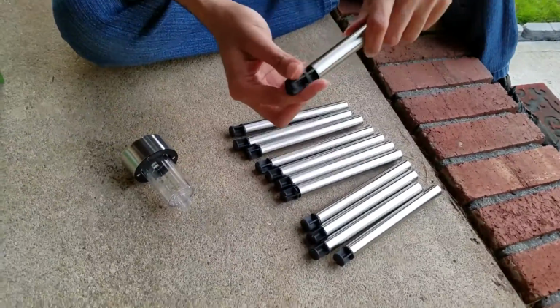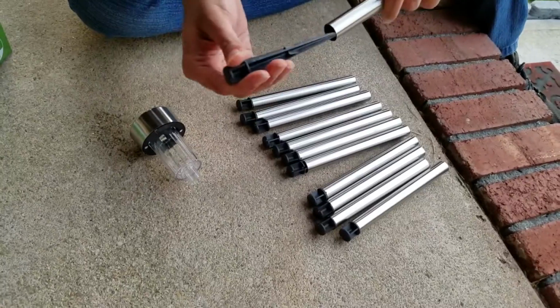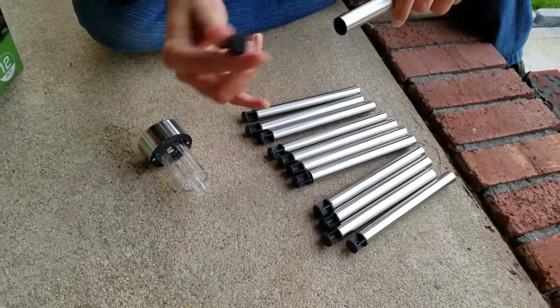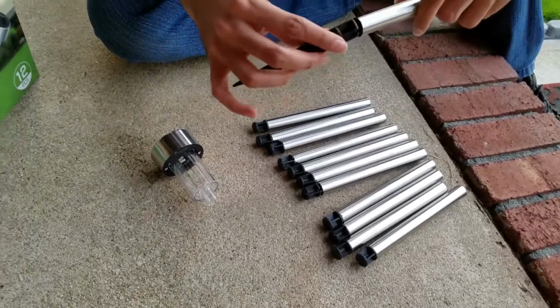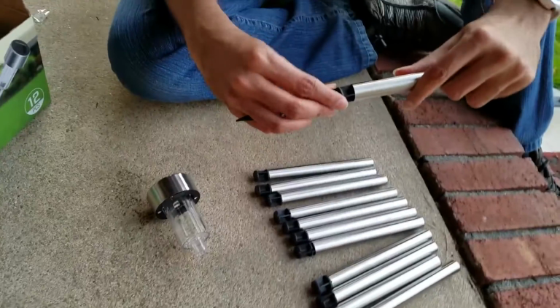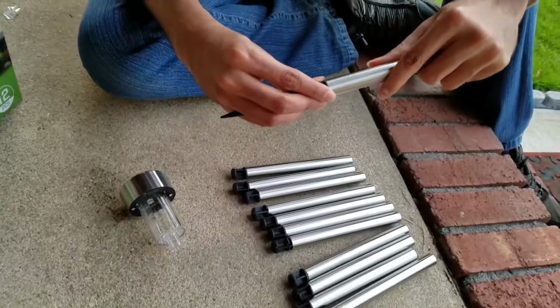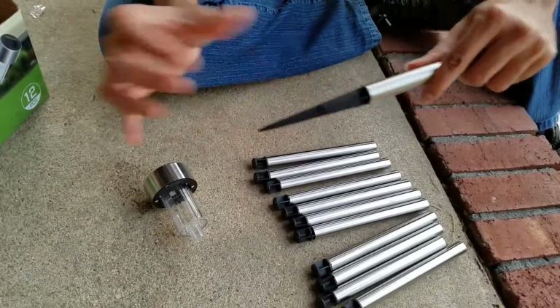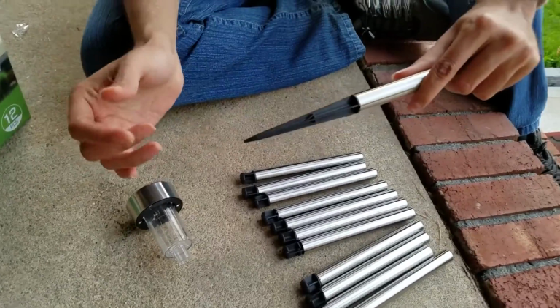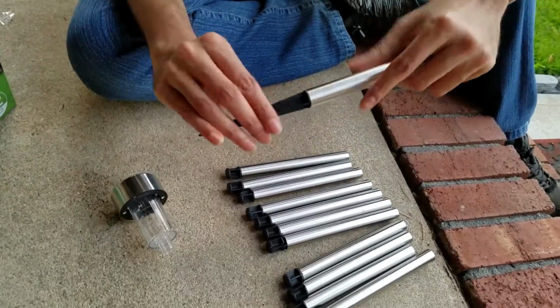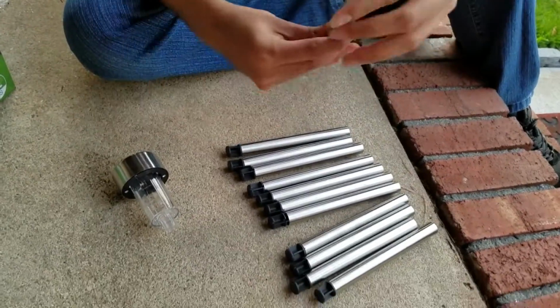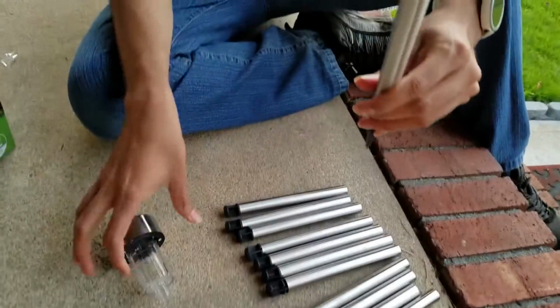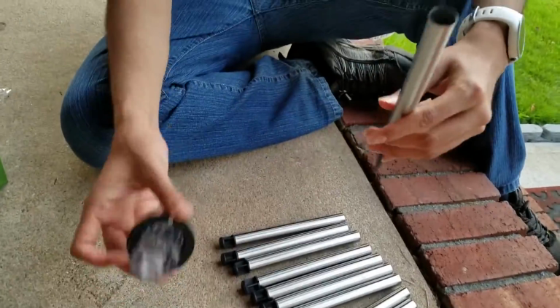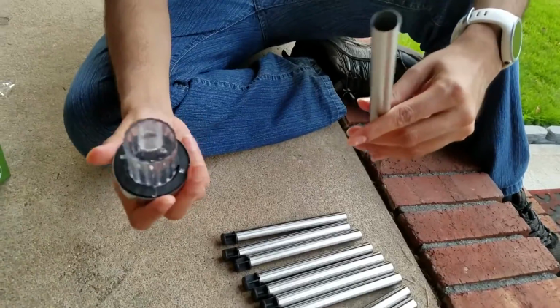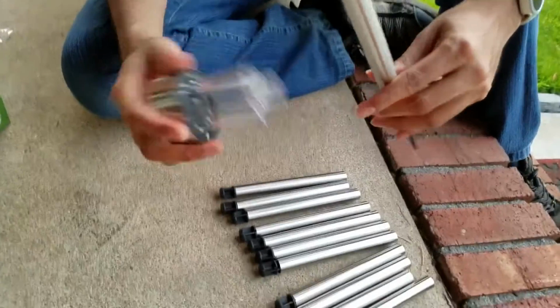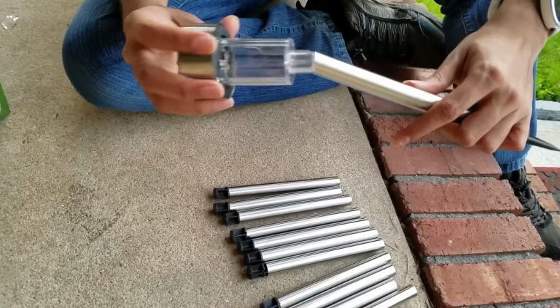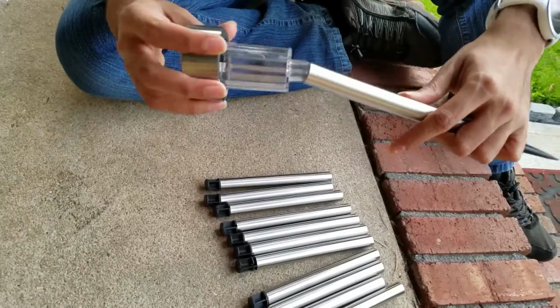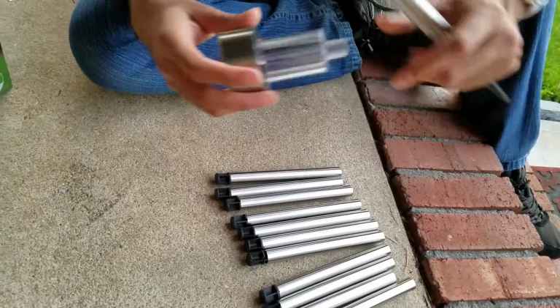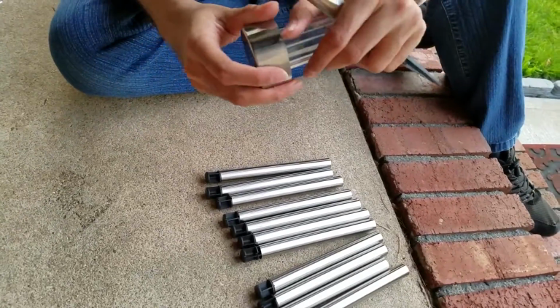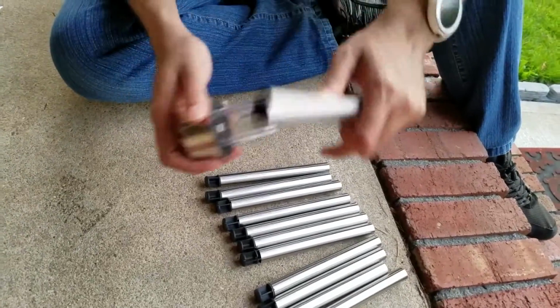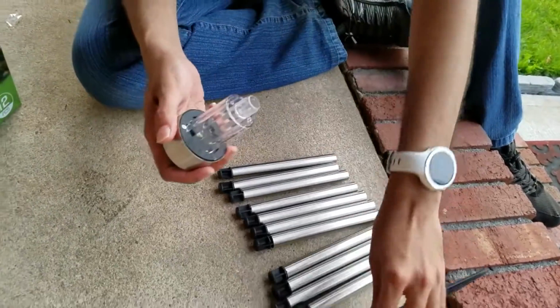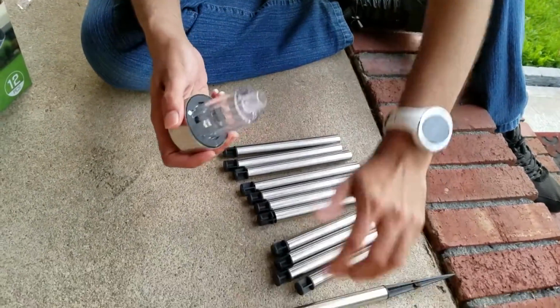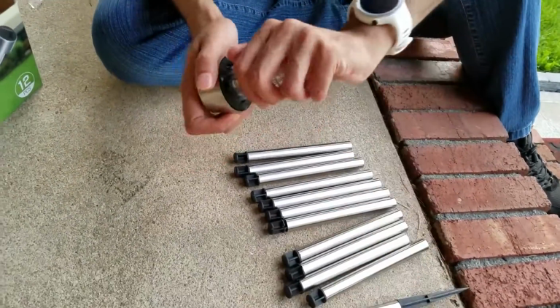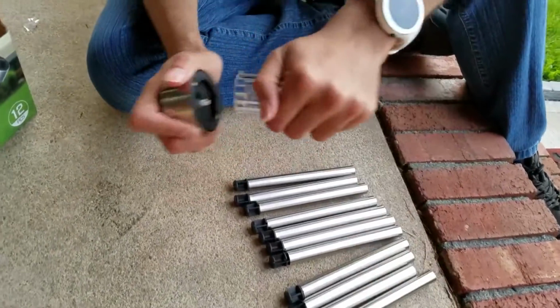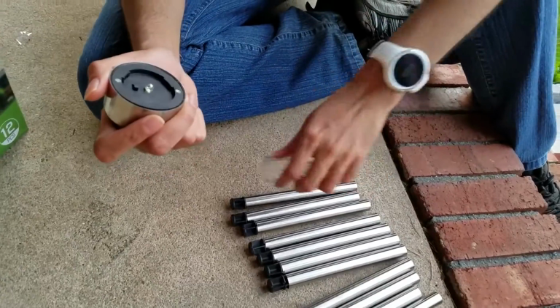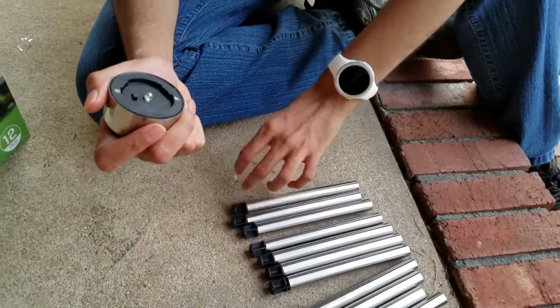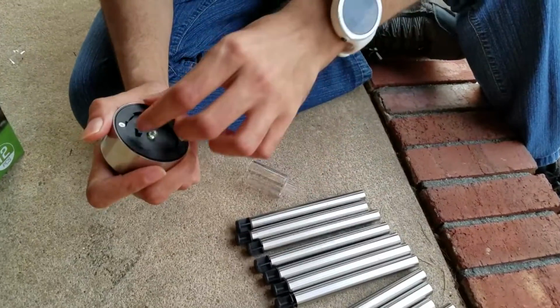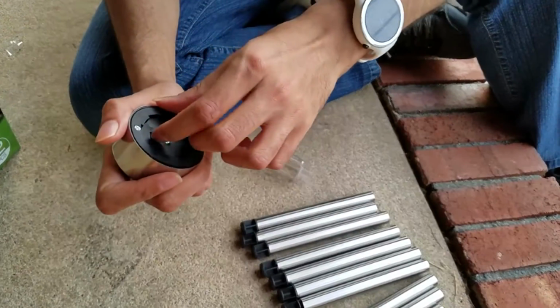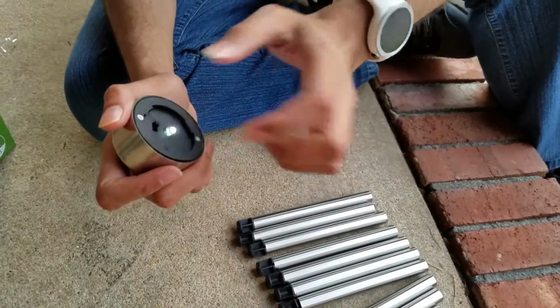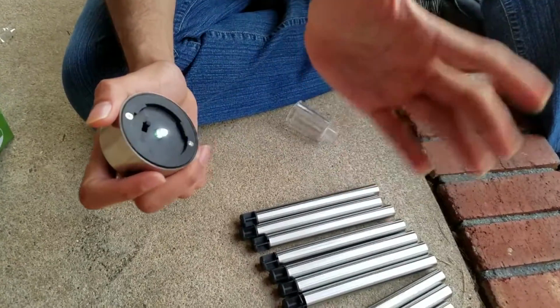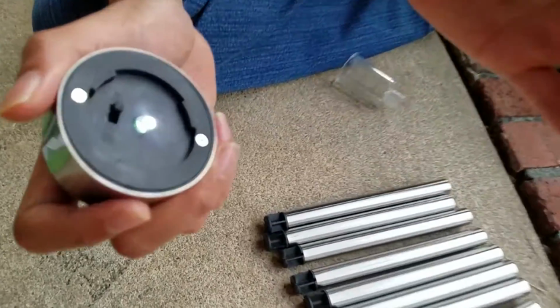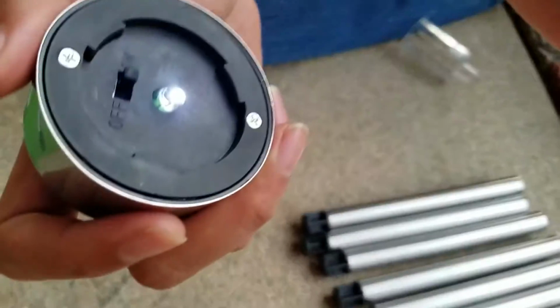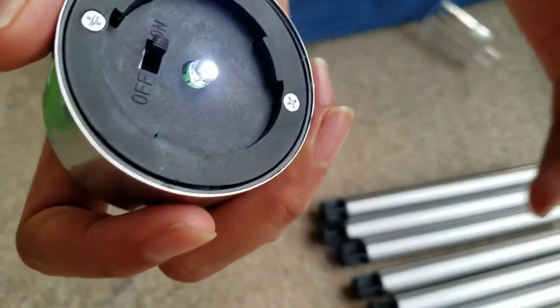What you want to do is remove this black part, reverse it and put it back. Then you want to remove this thing. But before you do this, you want to open this thing and move it to on.